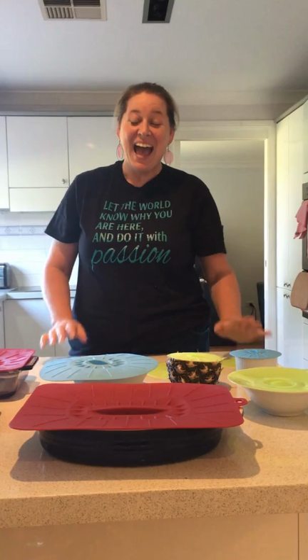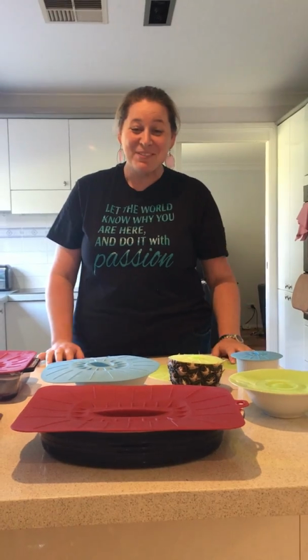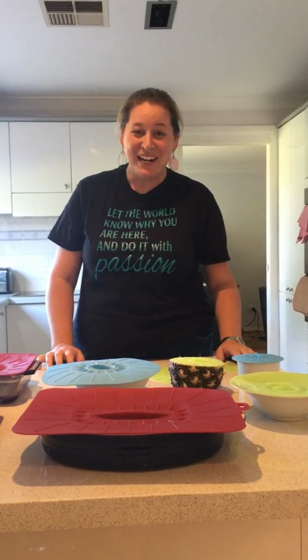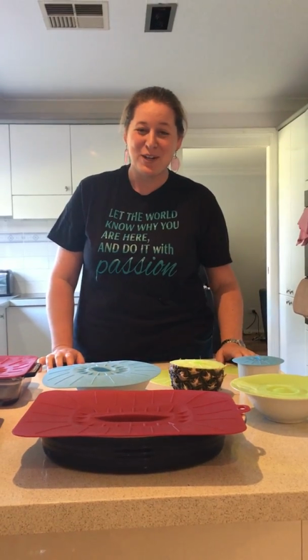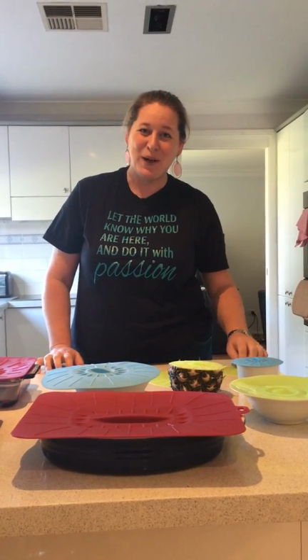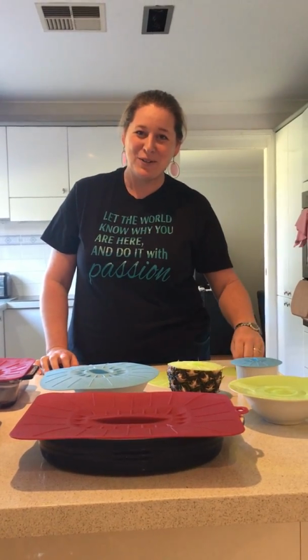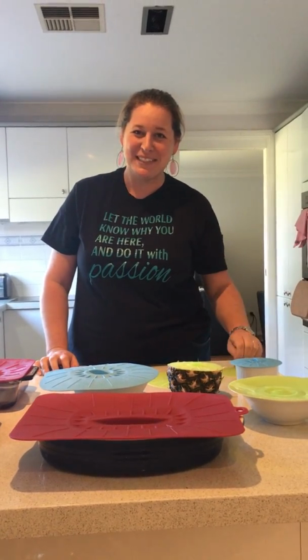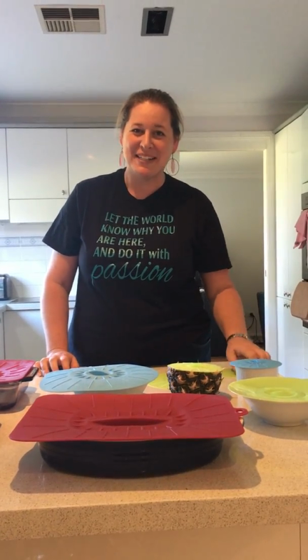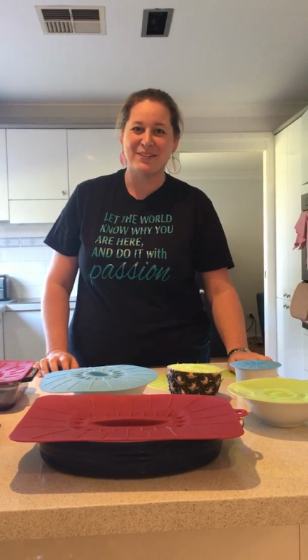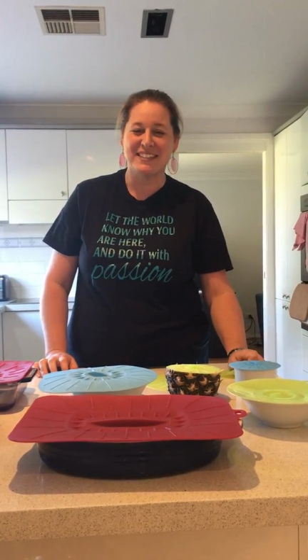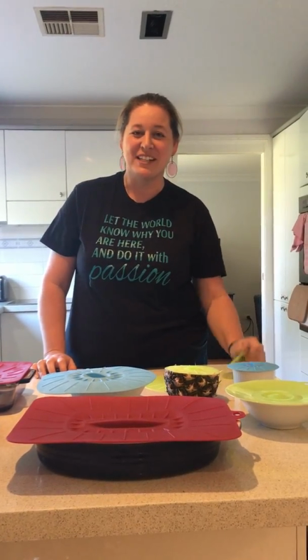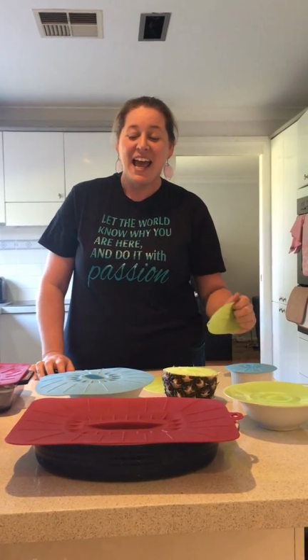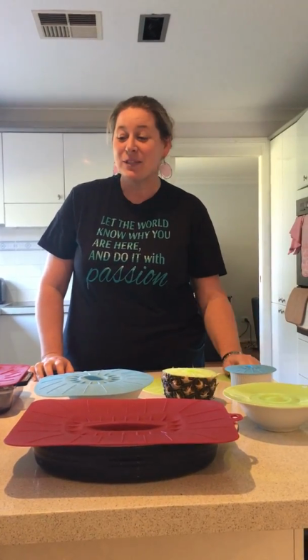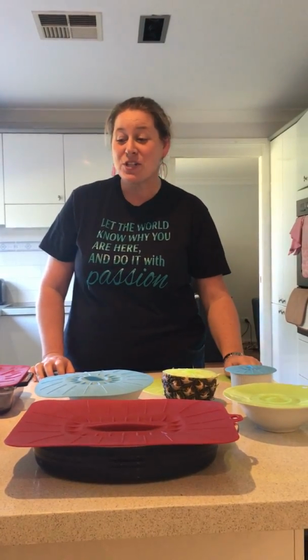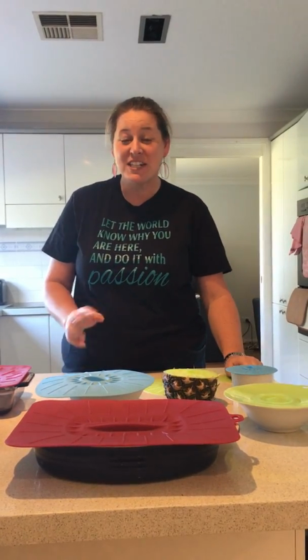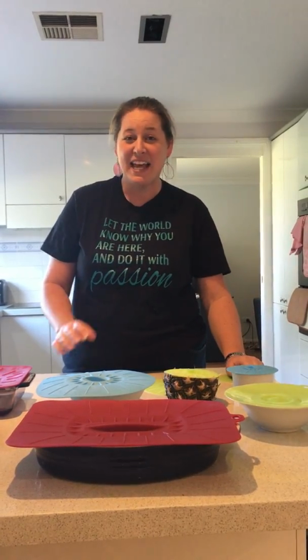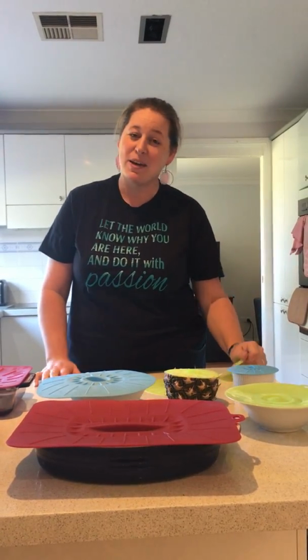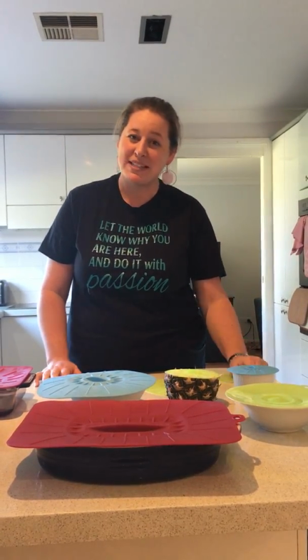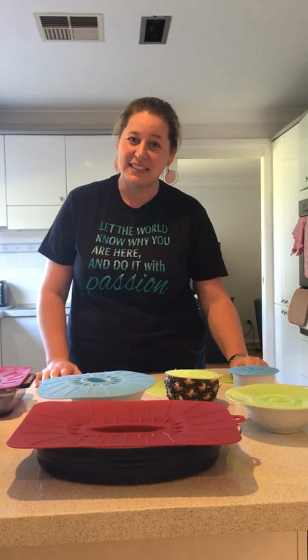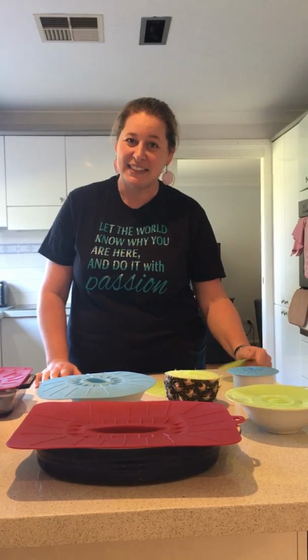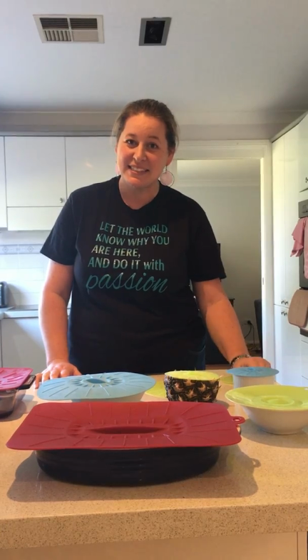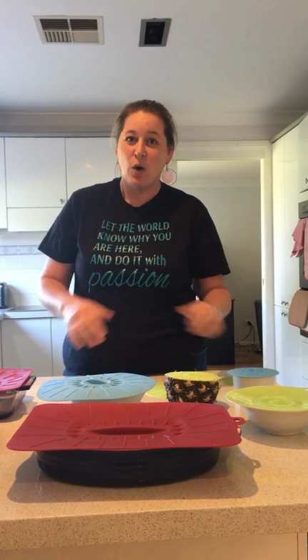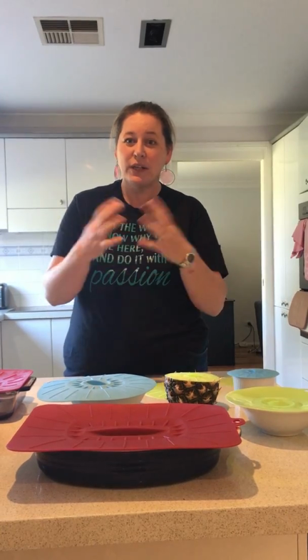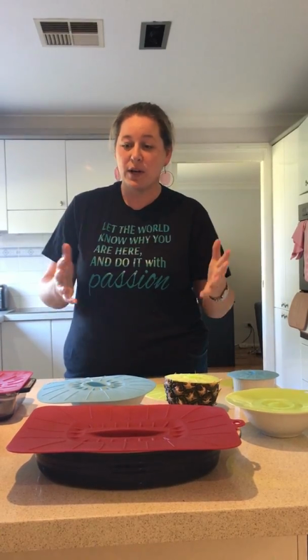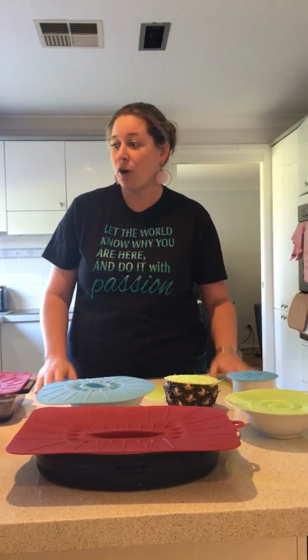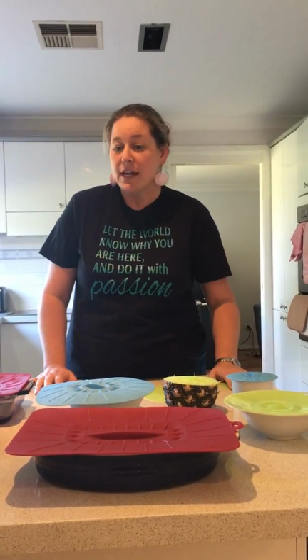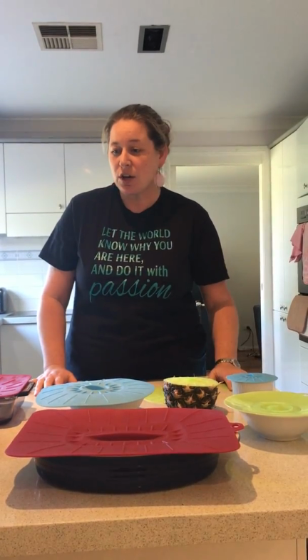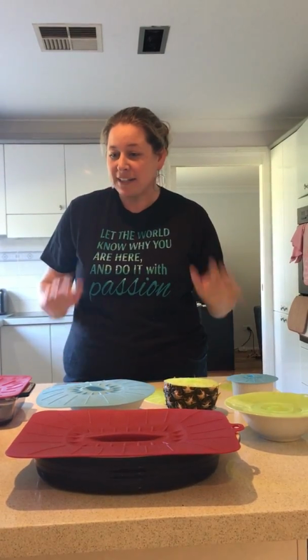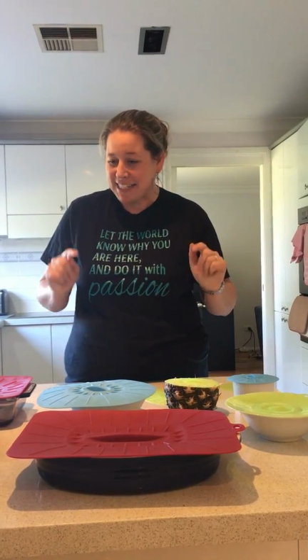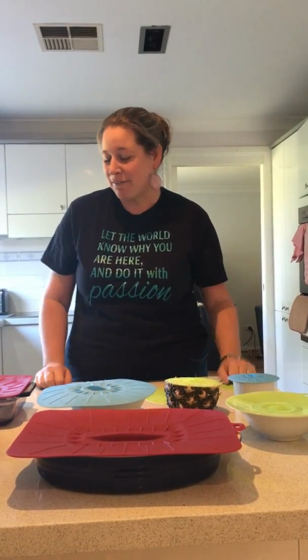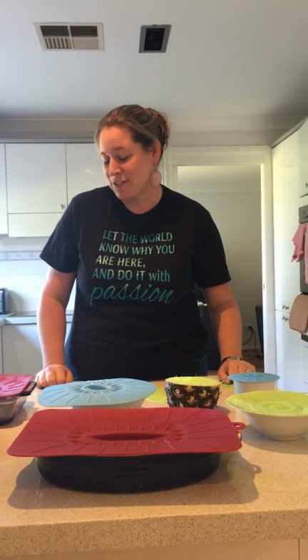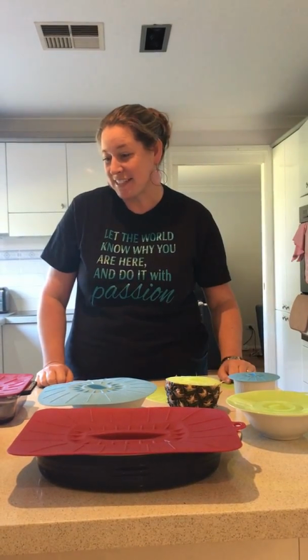Hey everyone, it's Rachel Potter, Norwex Independent Sales Consultant. I want to show you today the amazing silicon lids all in one go, so let's see how I can do this.